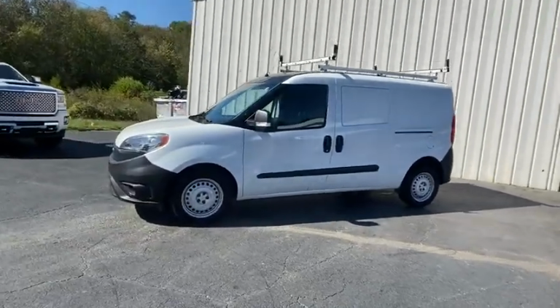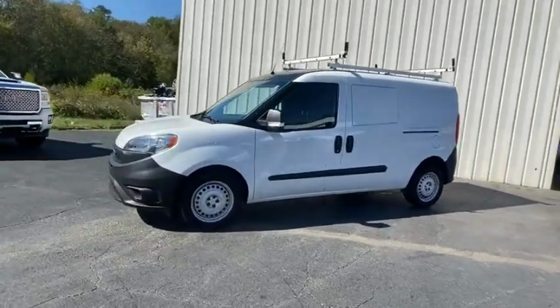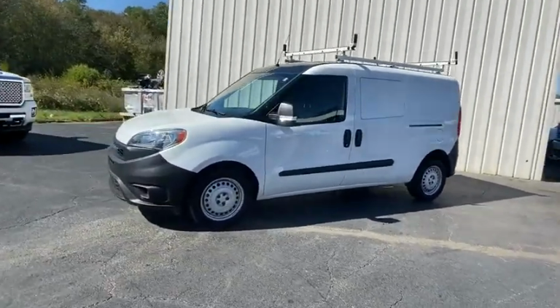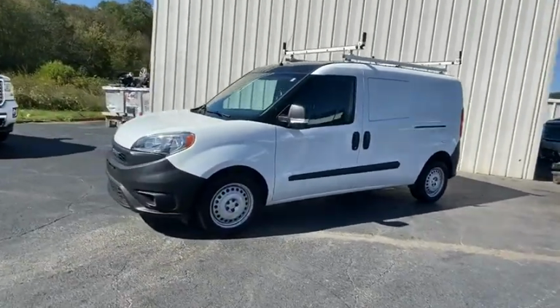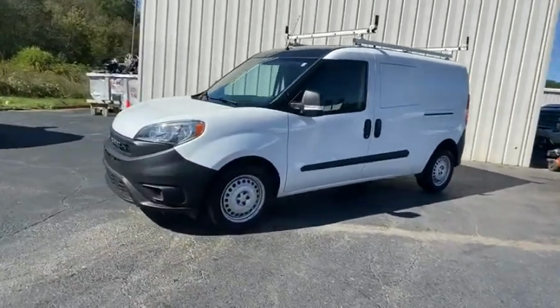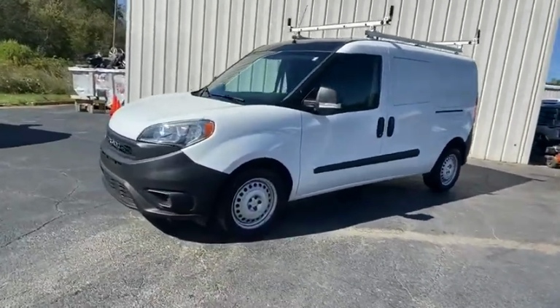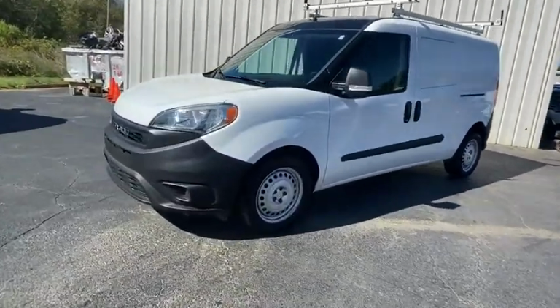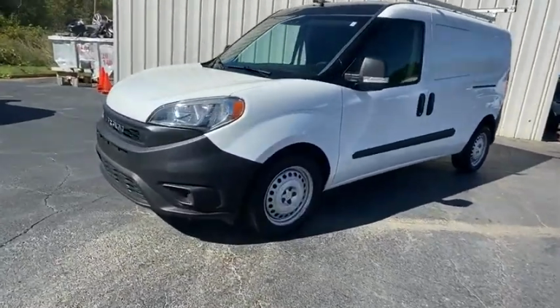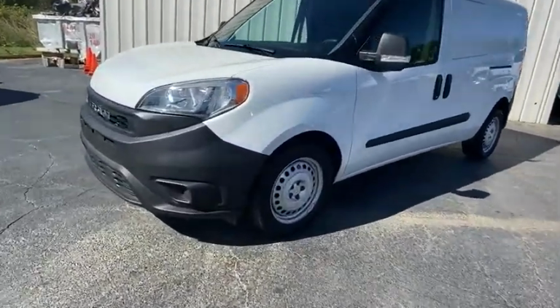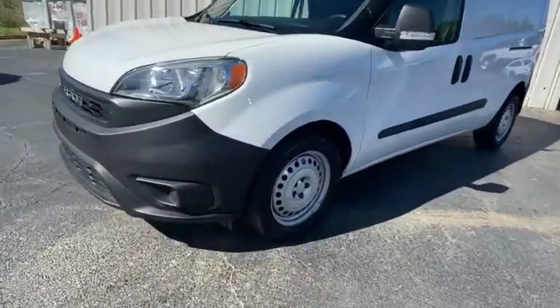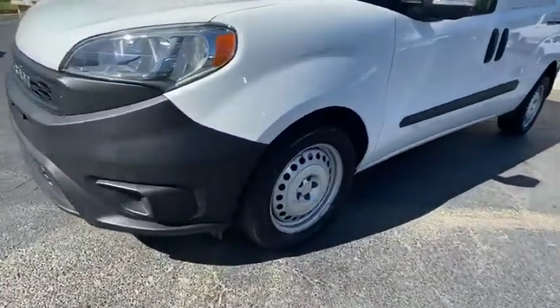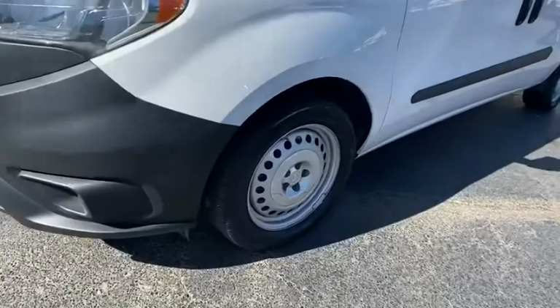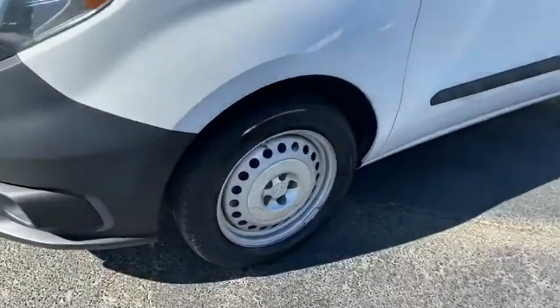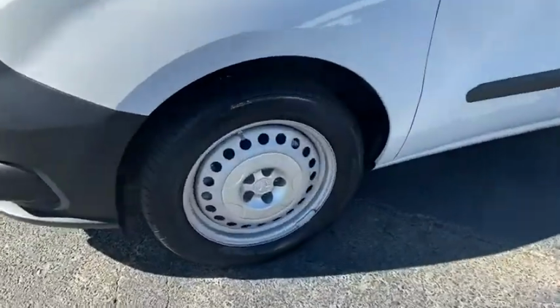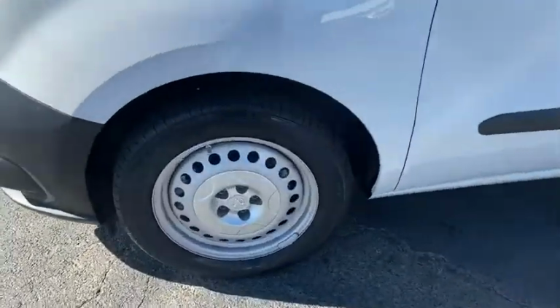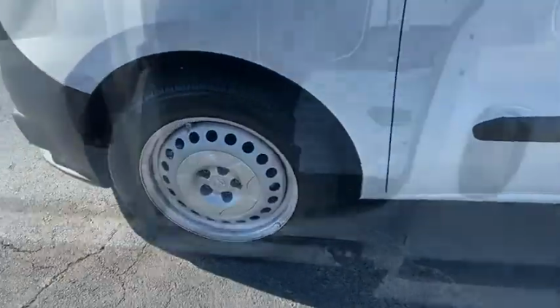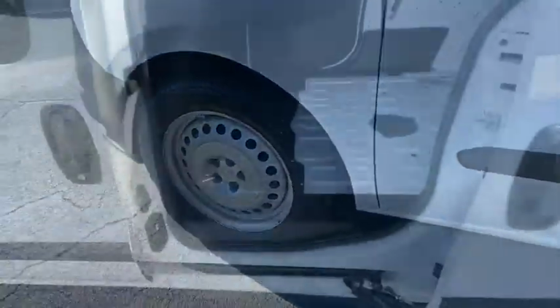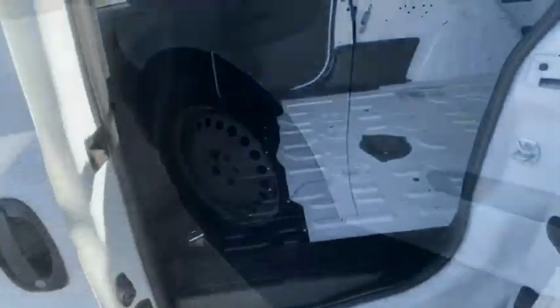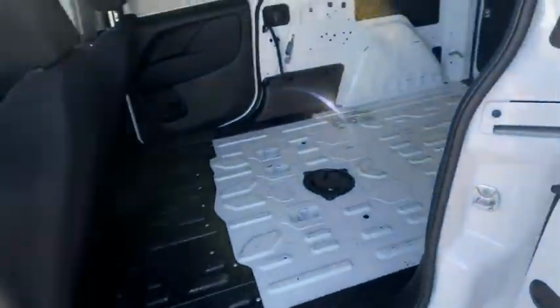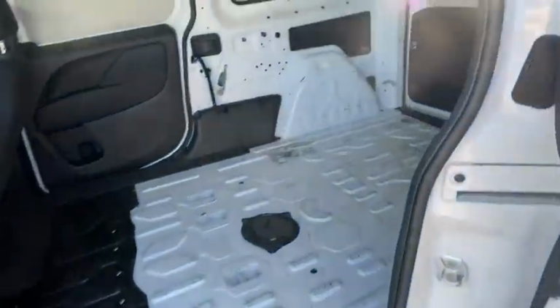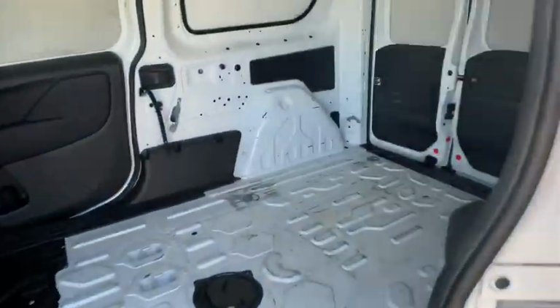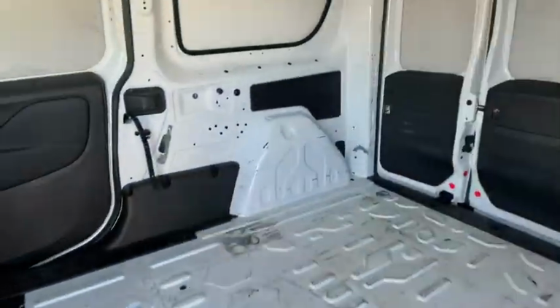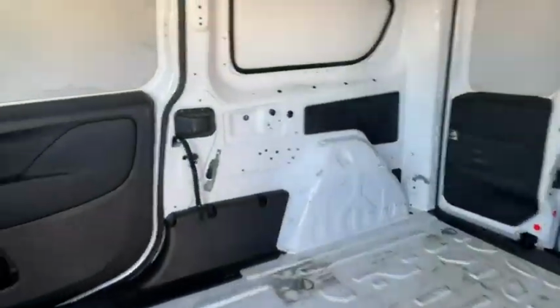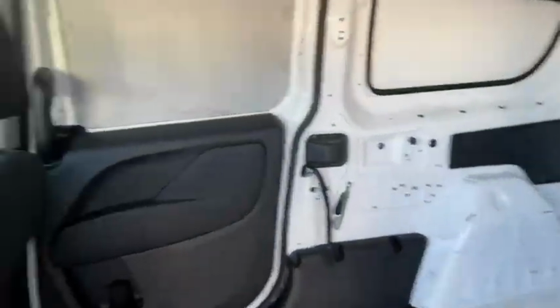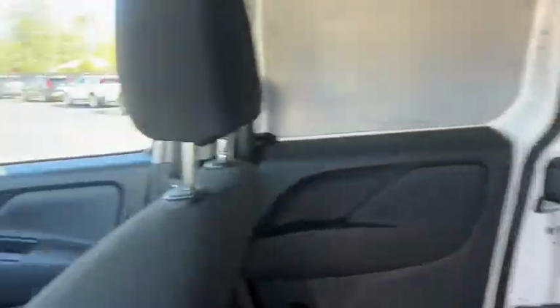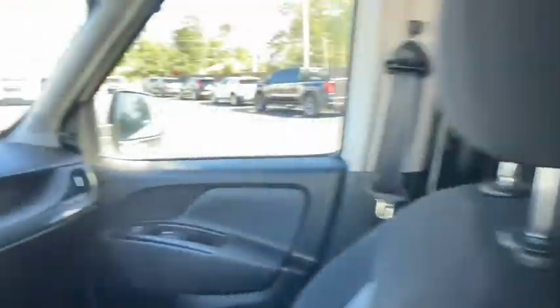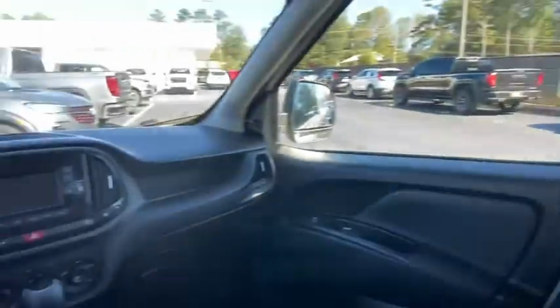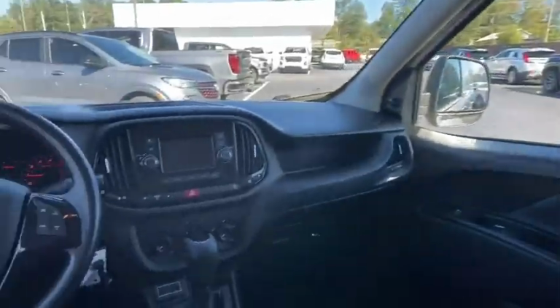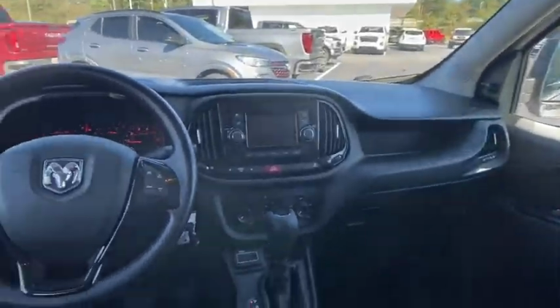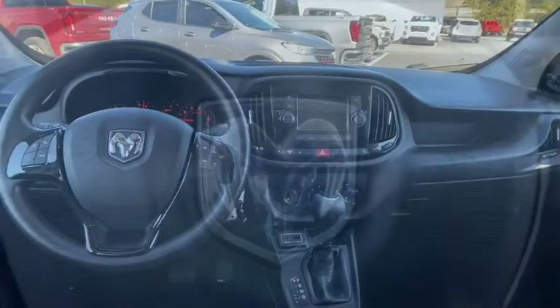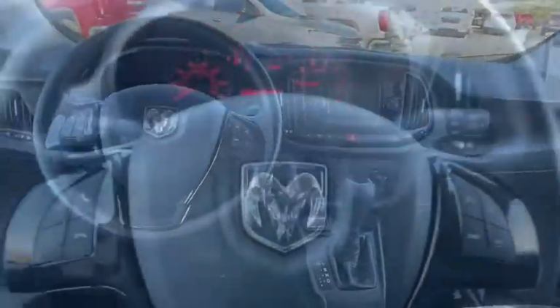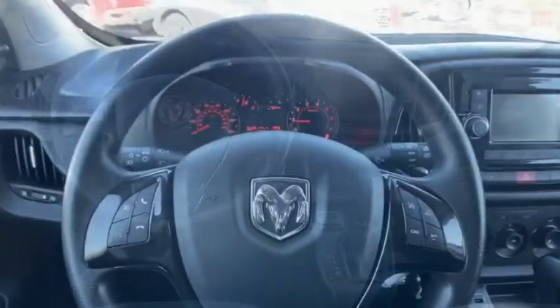Backup camera, traction control, dual airbags, power steering, one owner, trip computer, power windows, electronic stability control, tachometer.